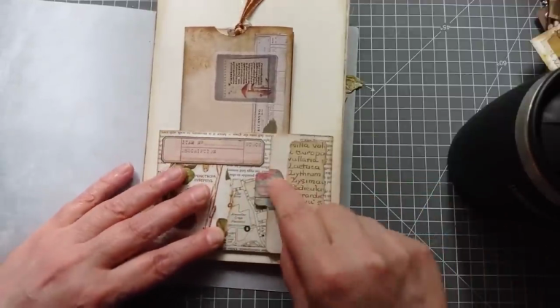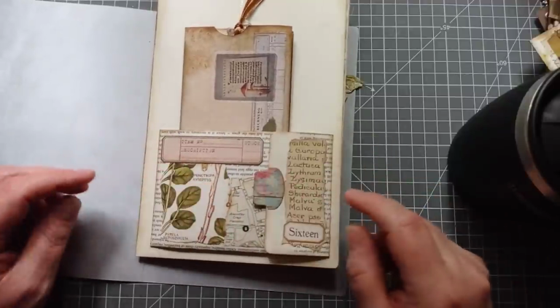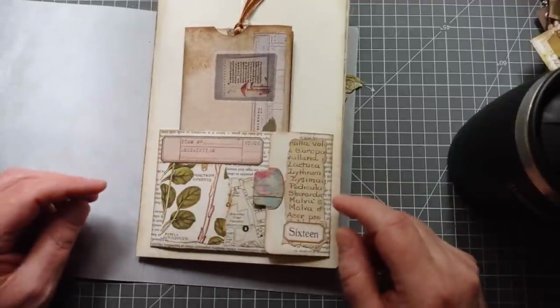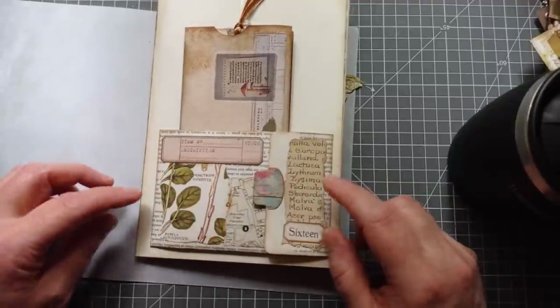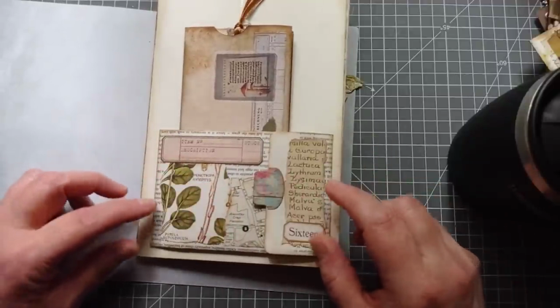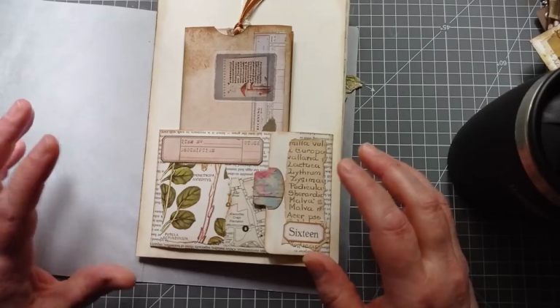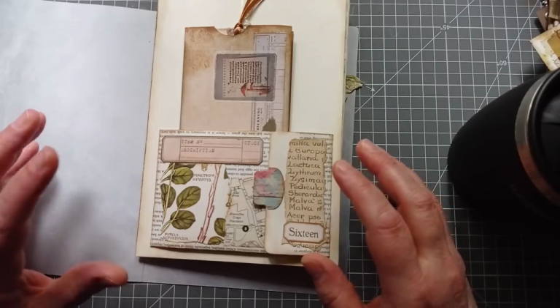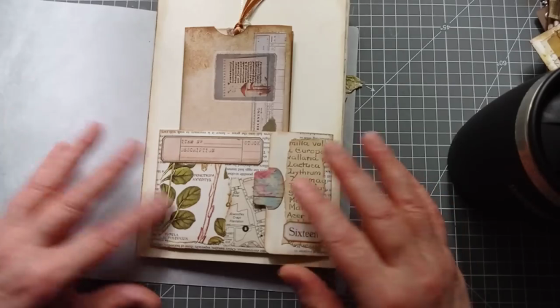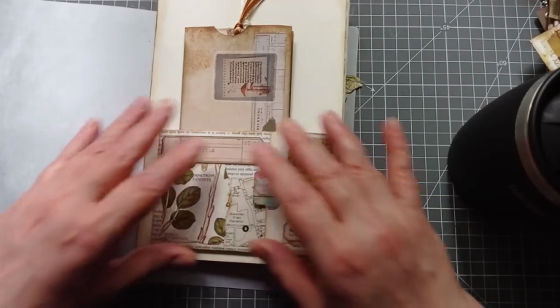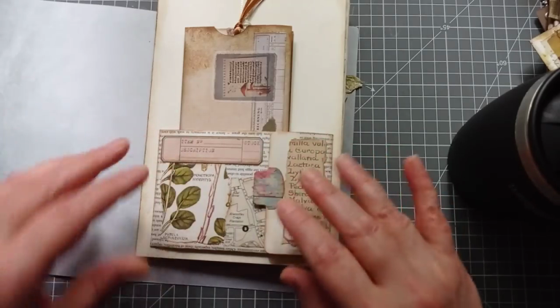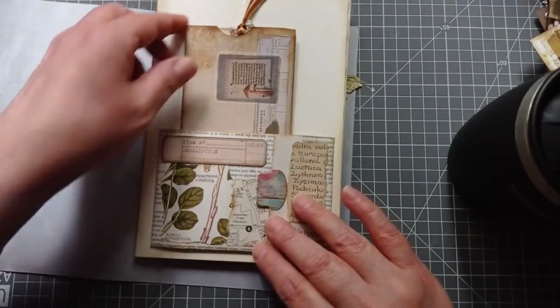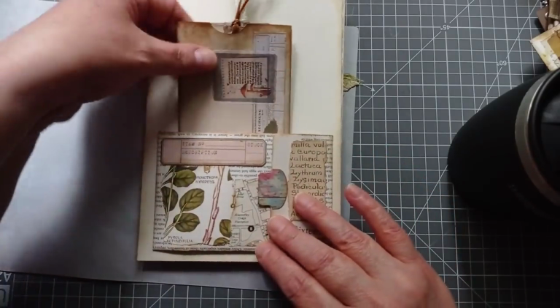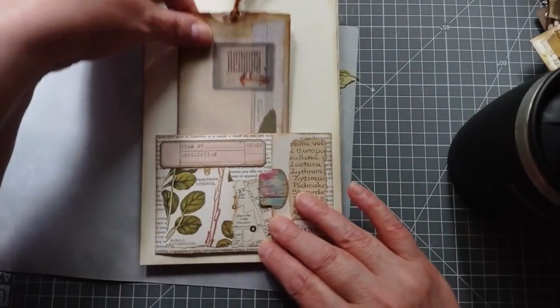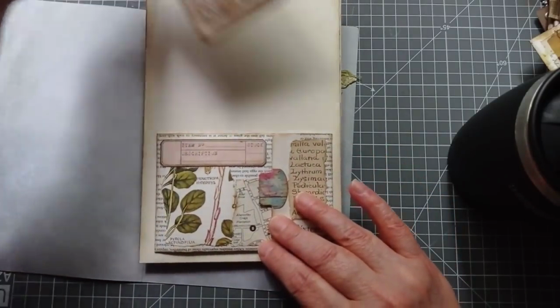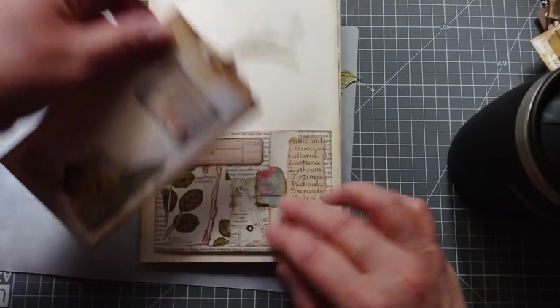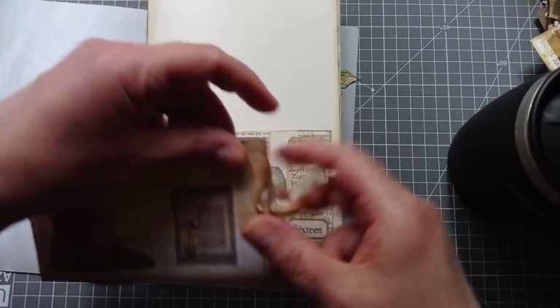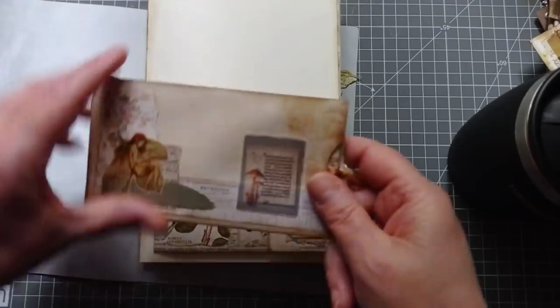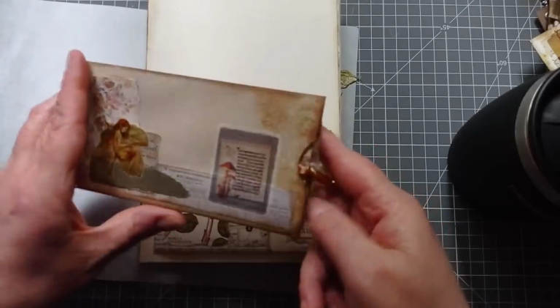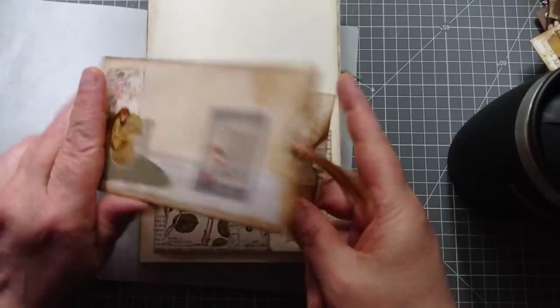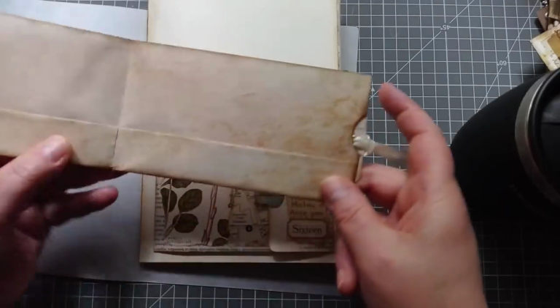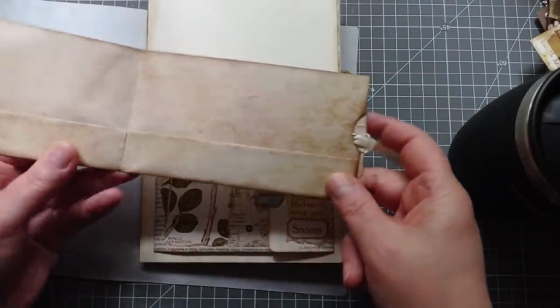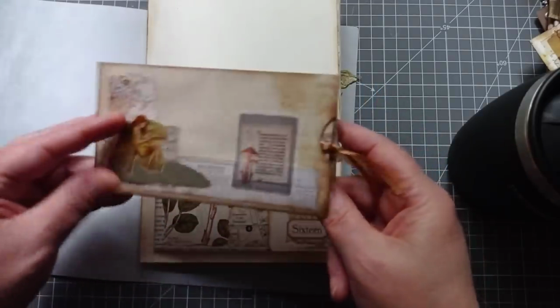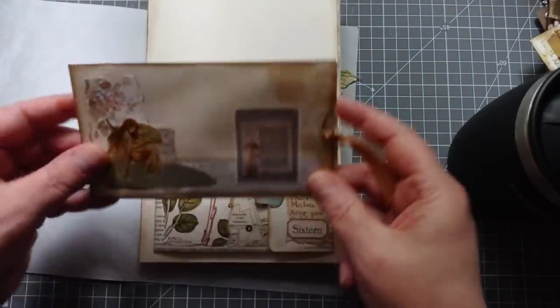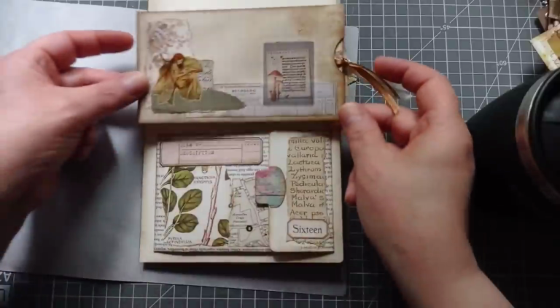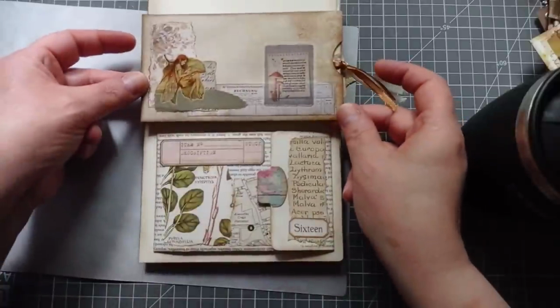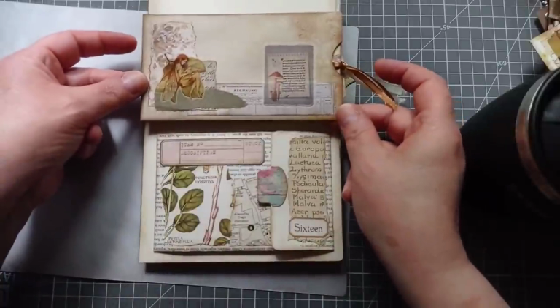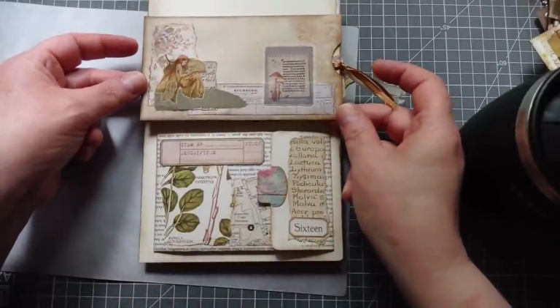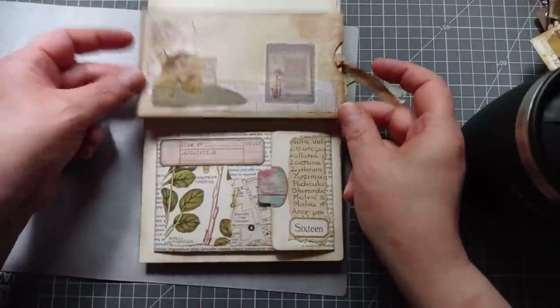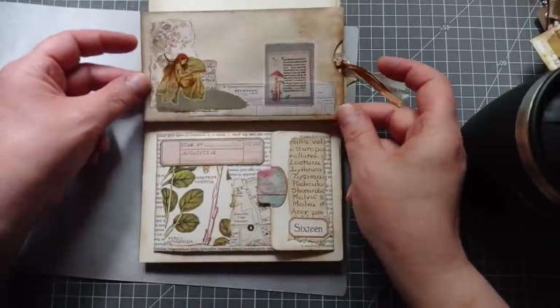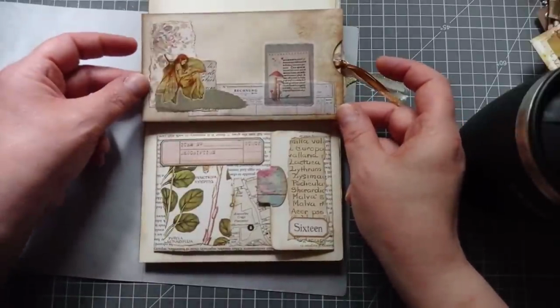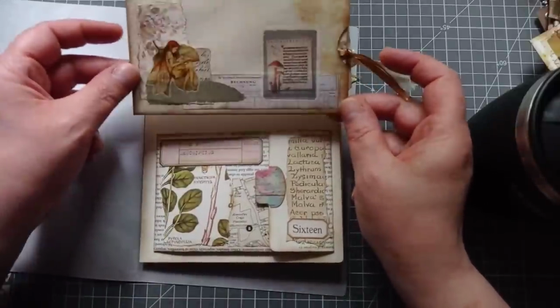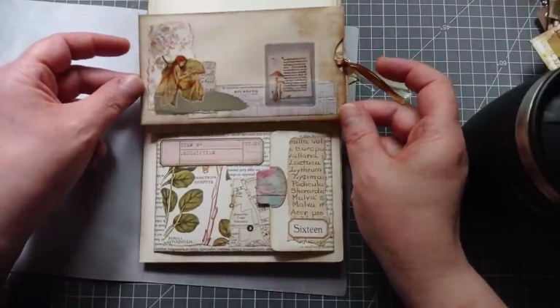It lifts up and all together there are five pockets within this one. It is a variation on this, but I've turned it into a pocket. So if you want to see how I did it, here goes.